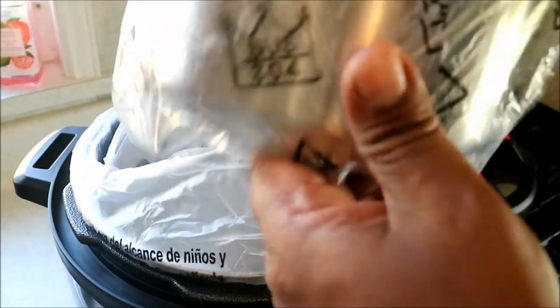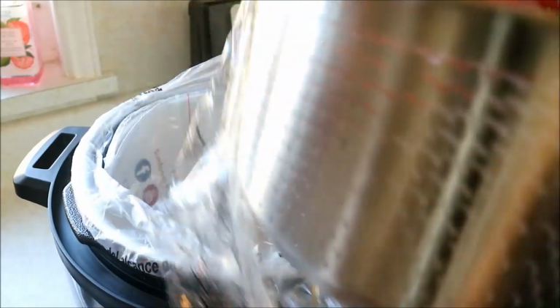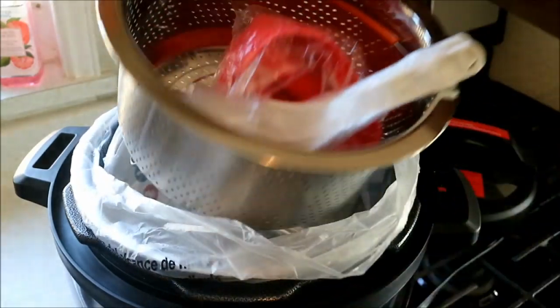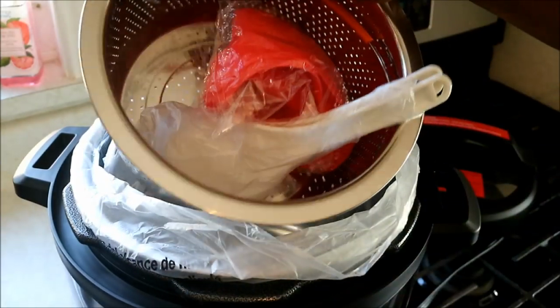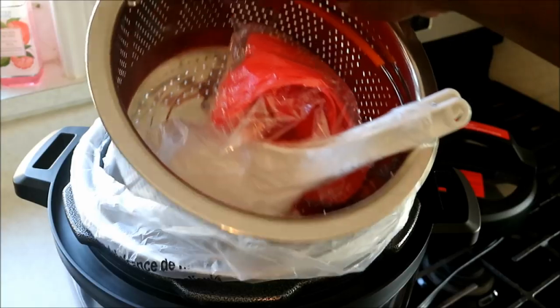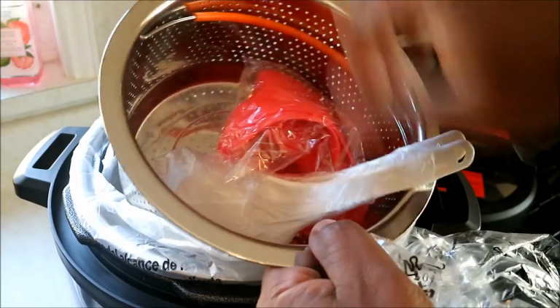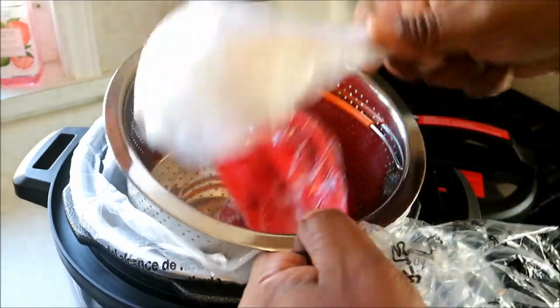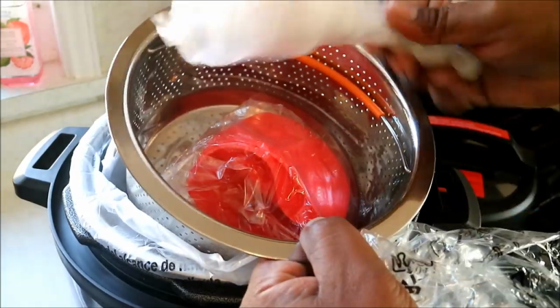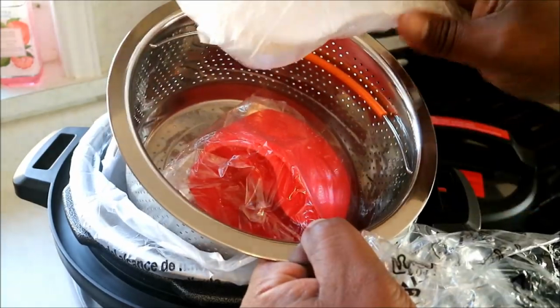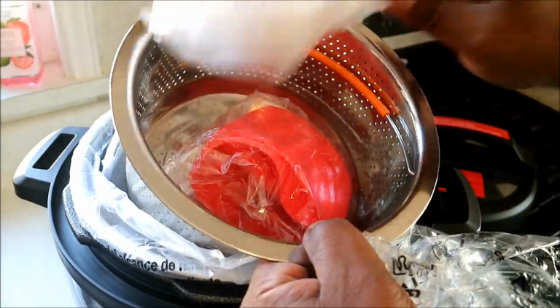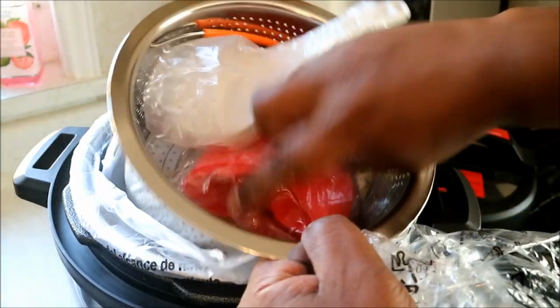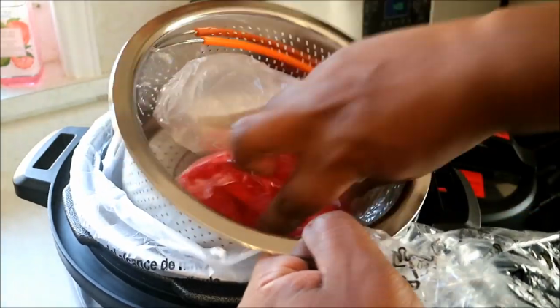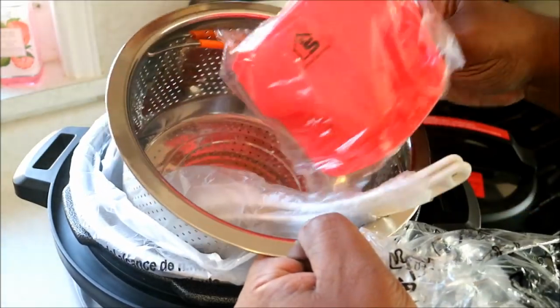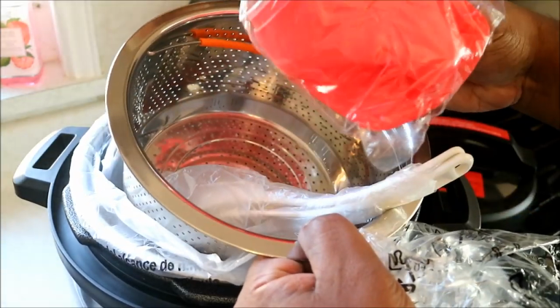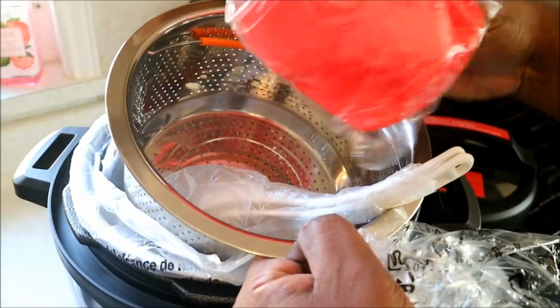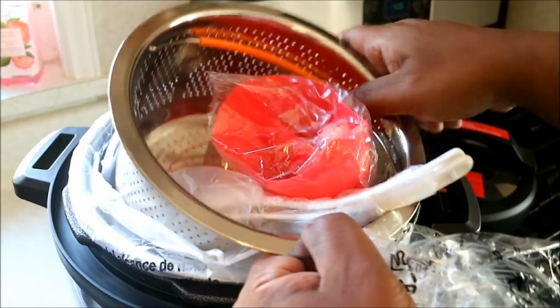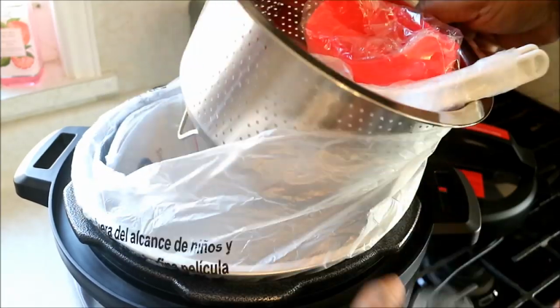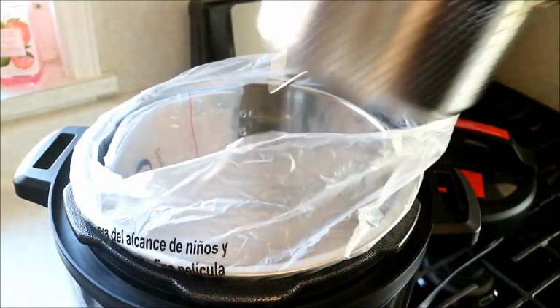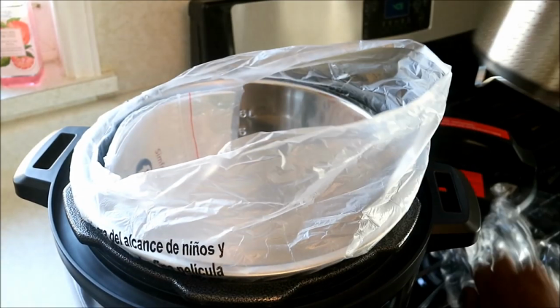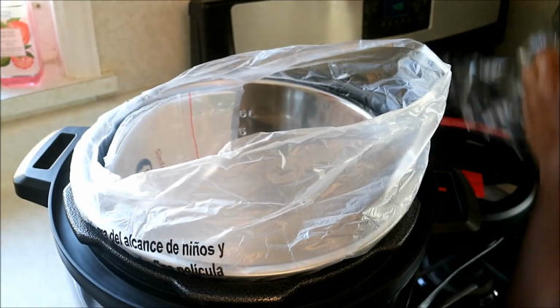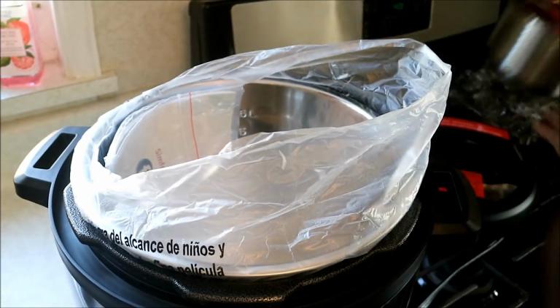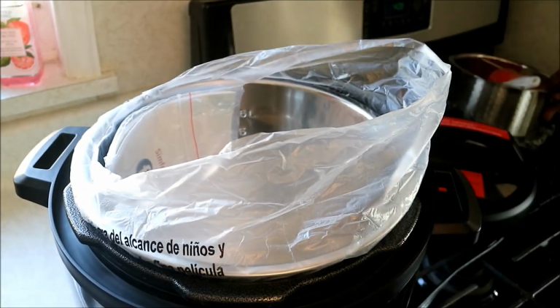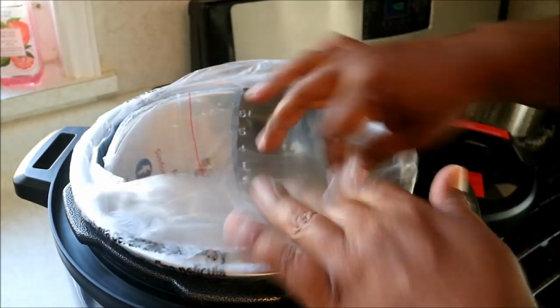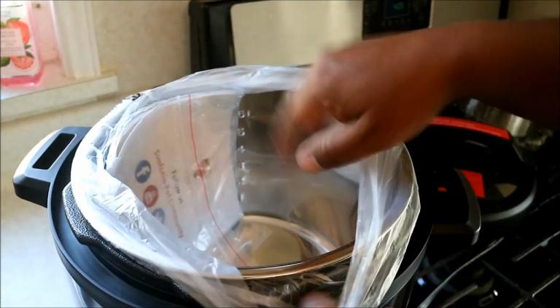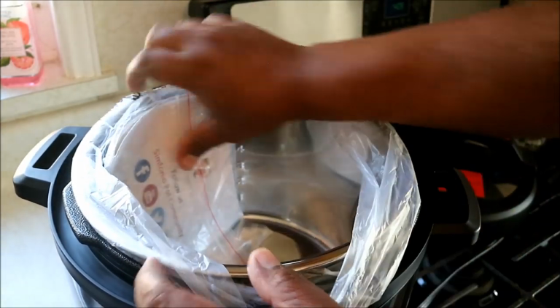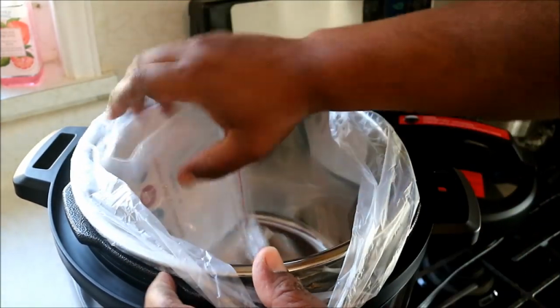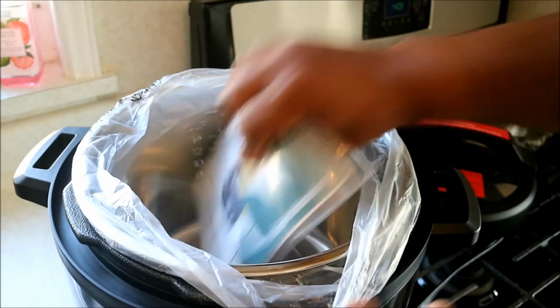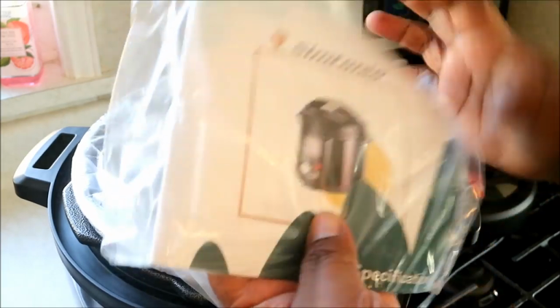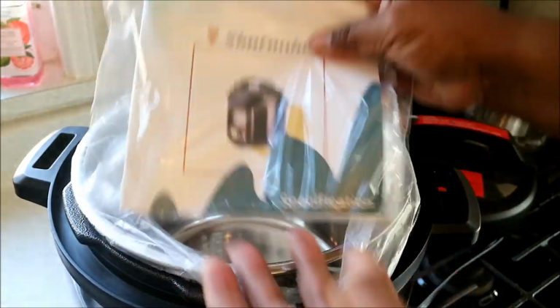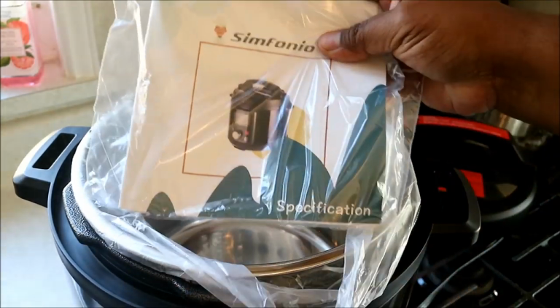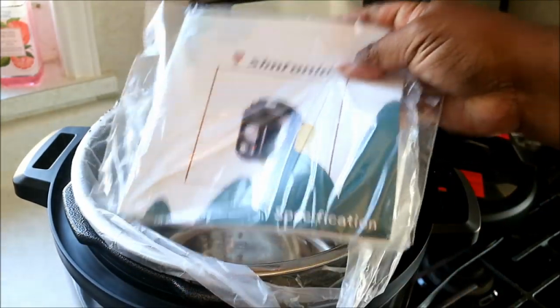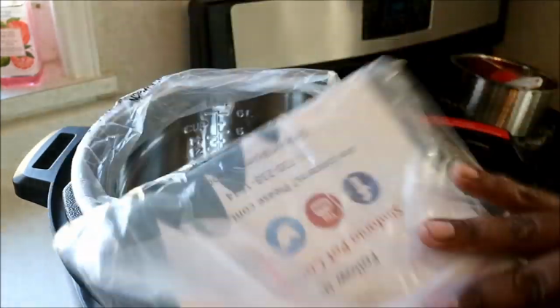We've got the steamer baskets, some spoons, some little silicone gloves, and it comes with the guide as well. Nothing strange about that.